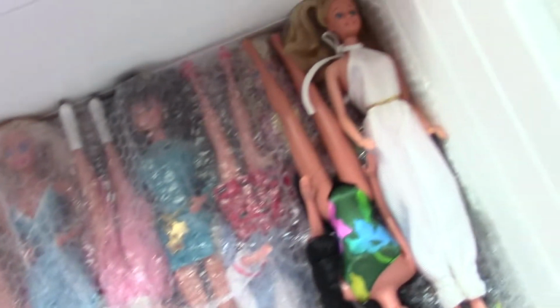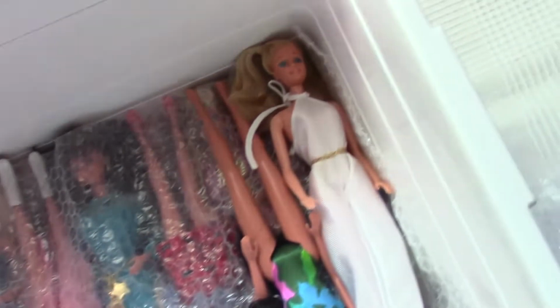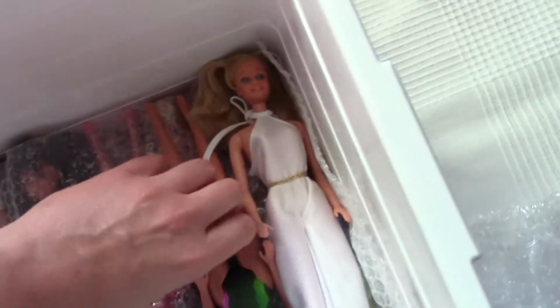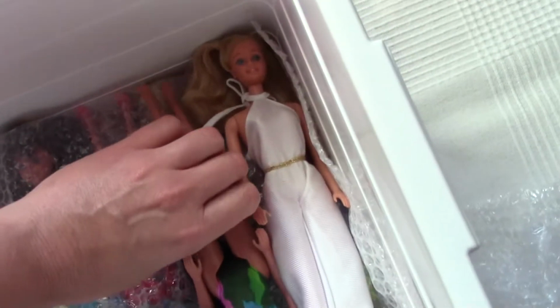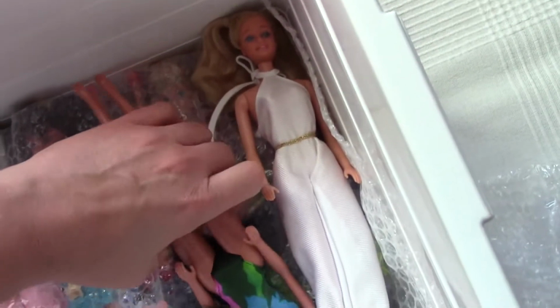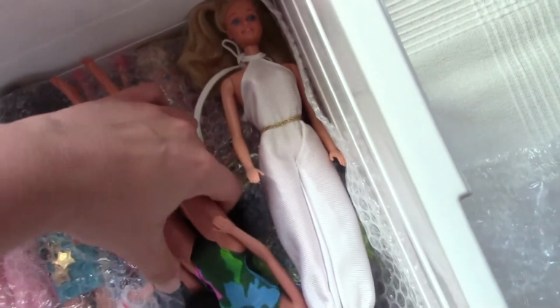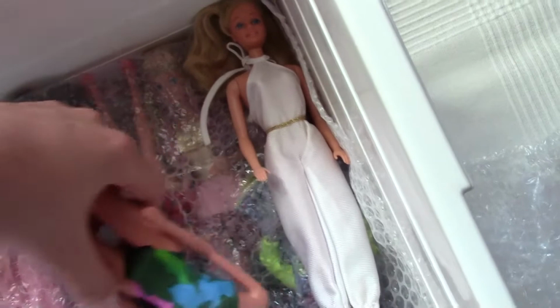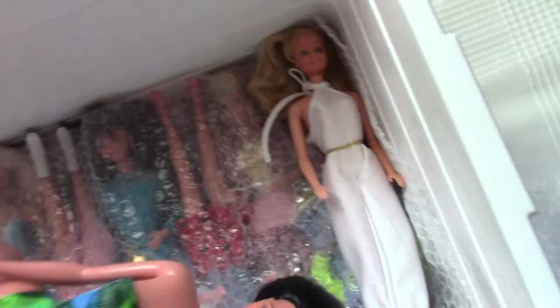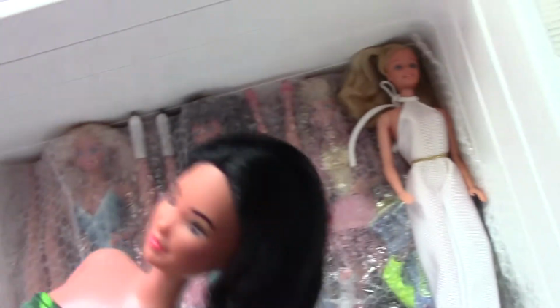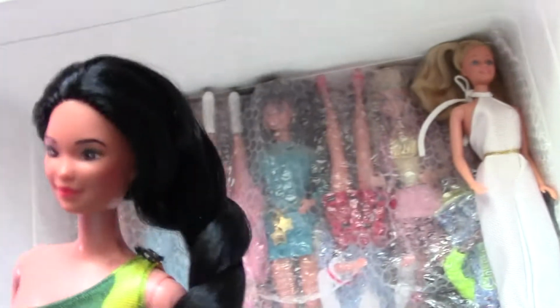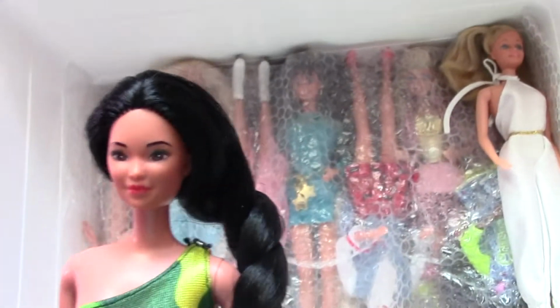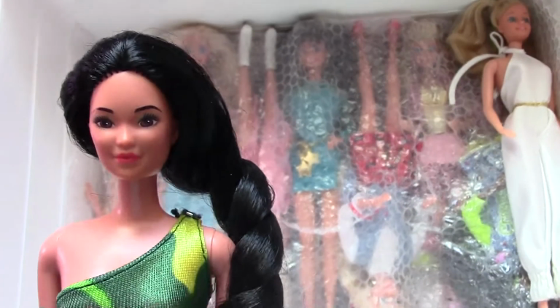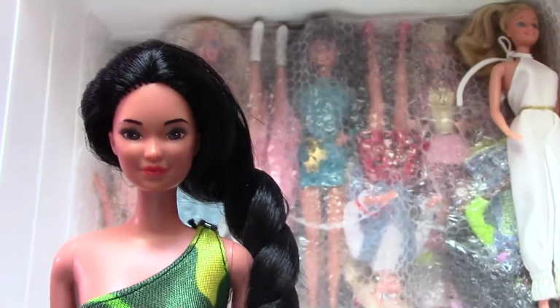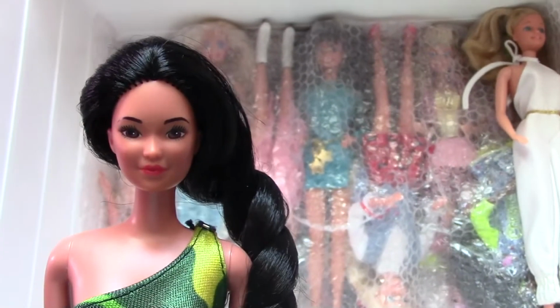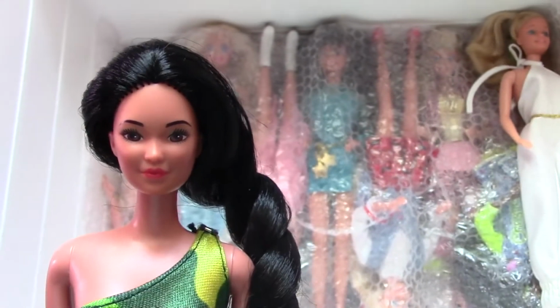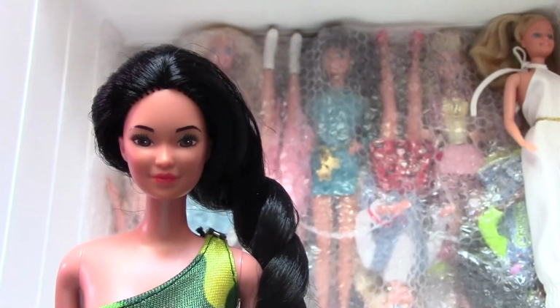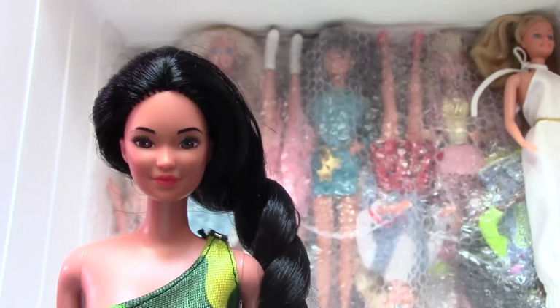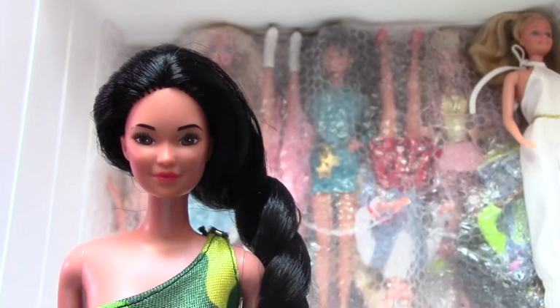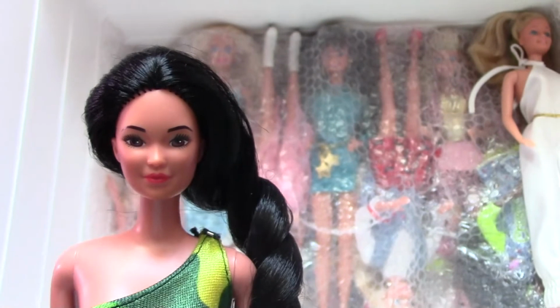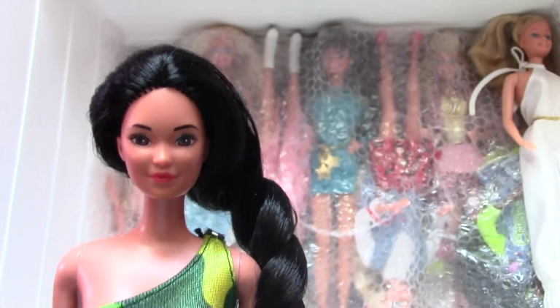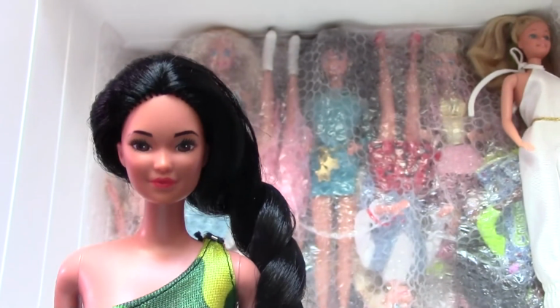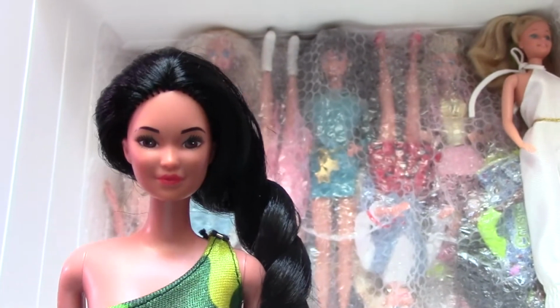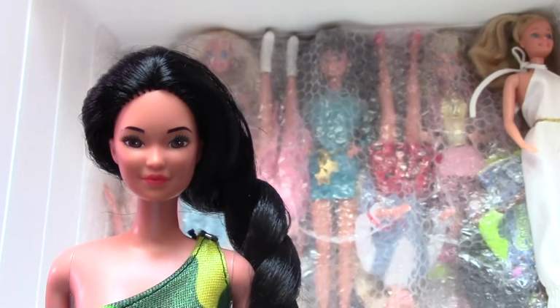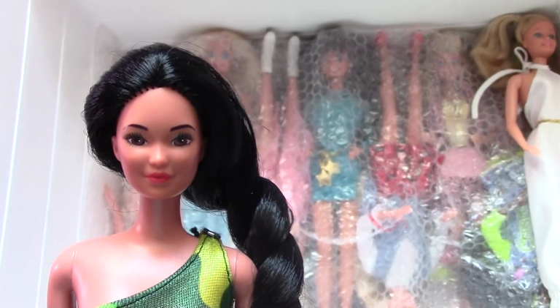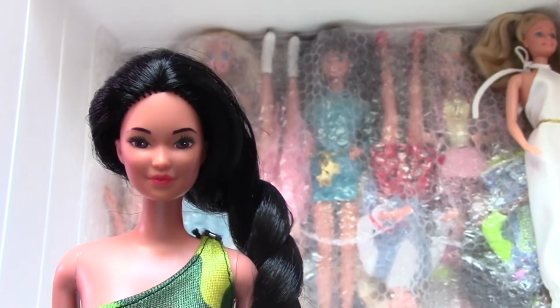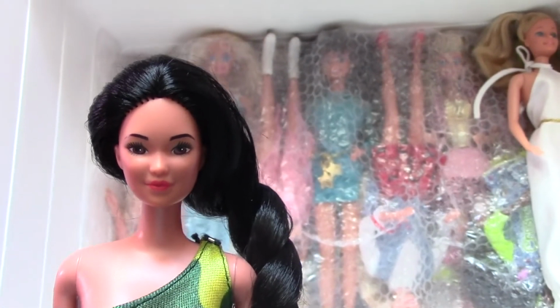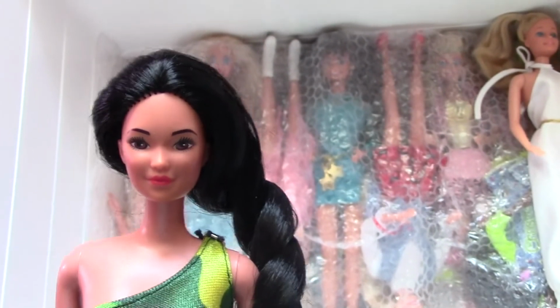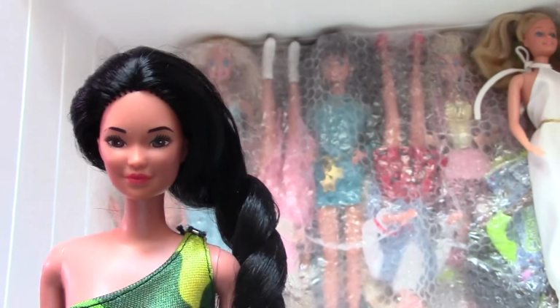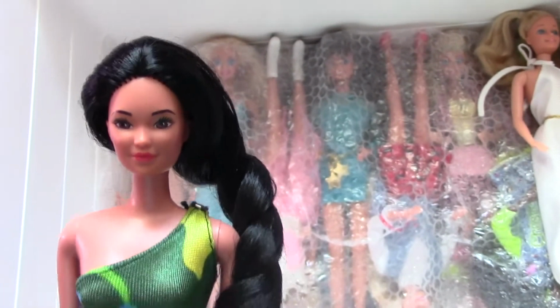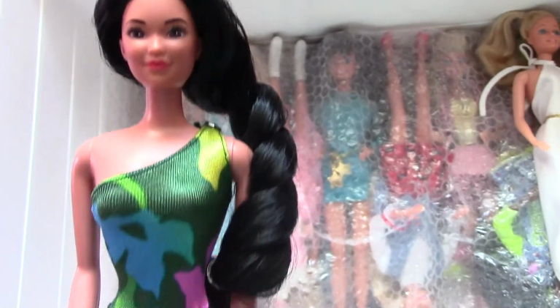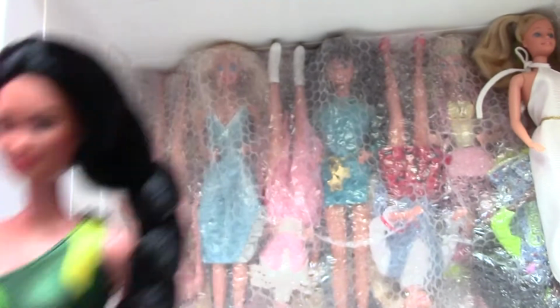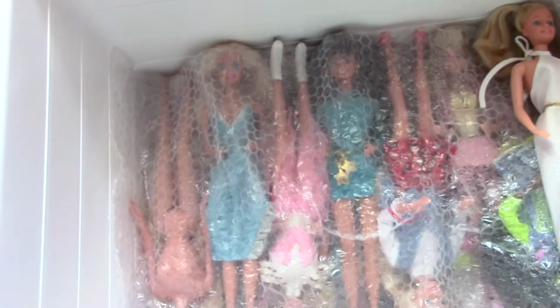The next dolly is also a very special one — I have got a Miko doll and she is from the 80s, so now I have got two dolls from the 80s which I am going to keep.